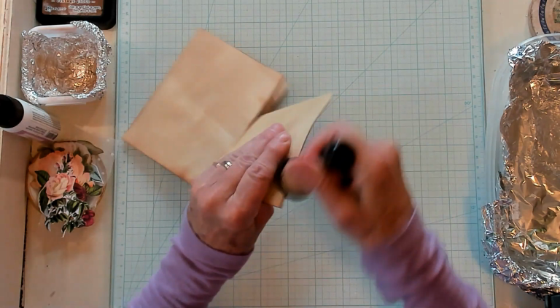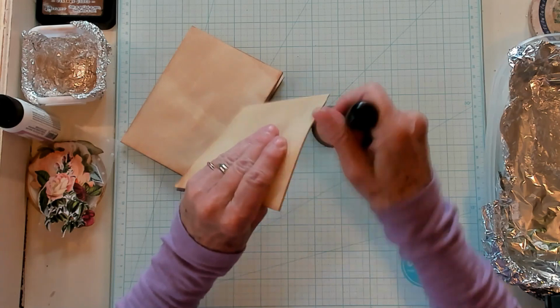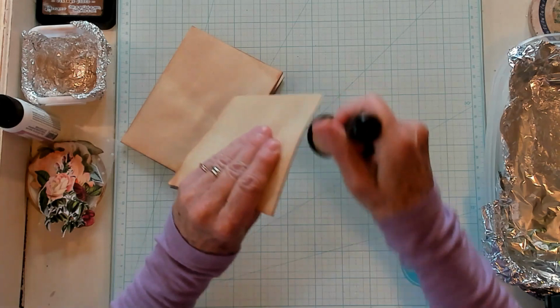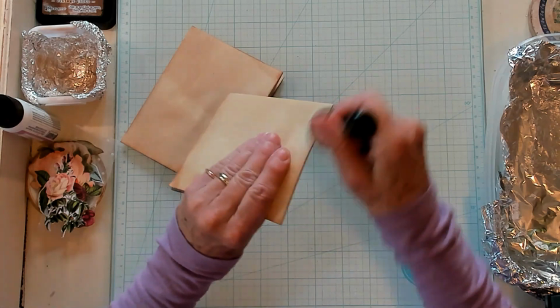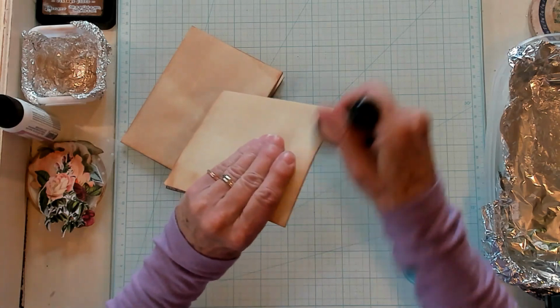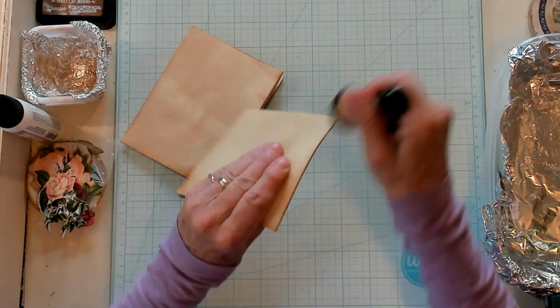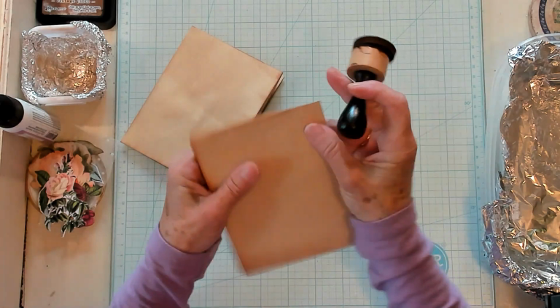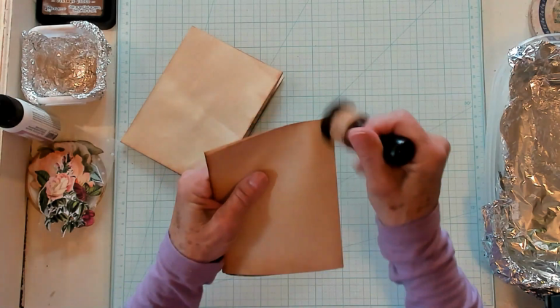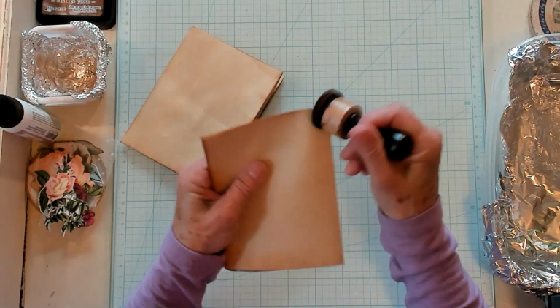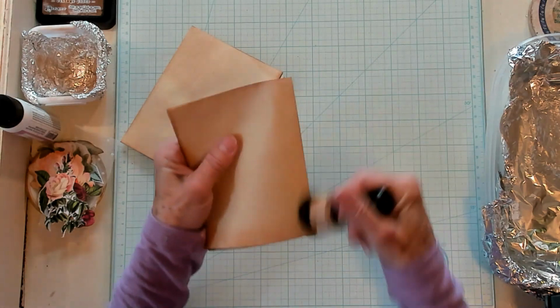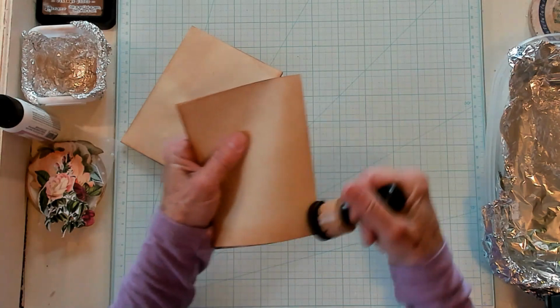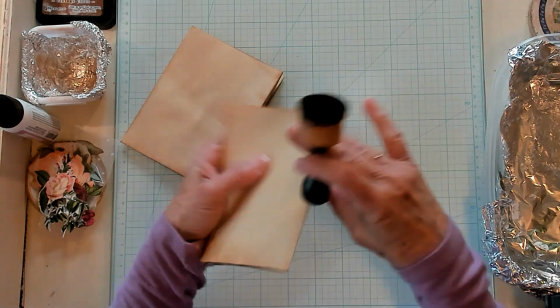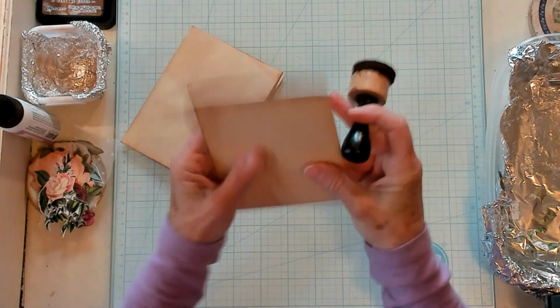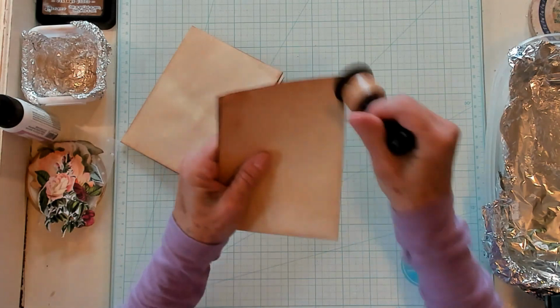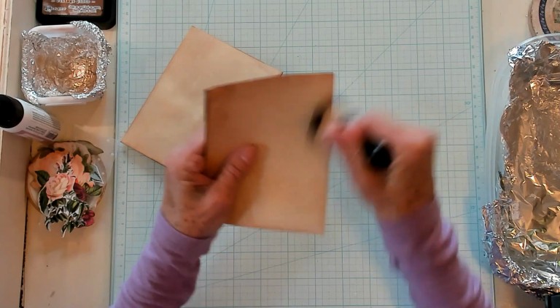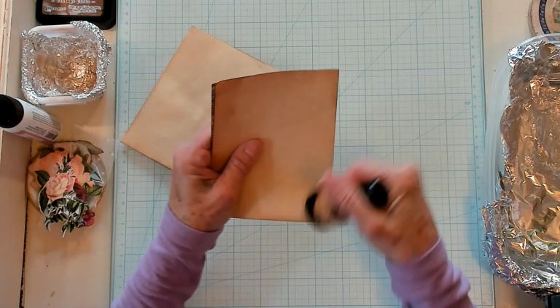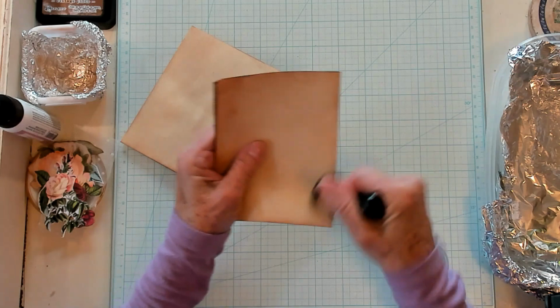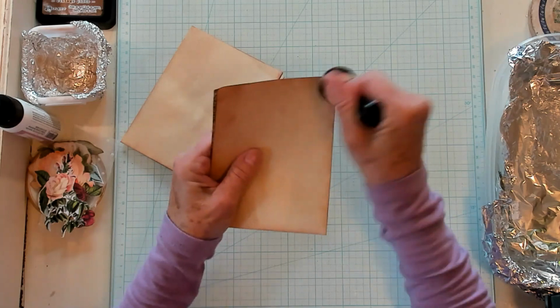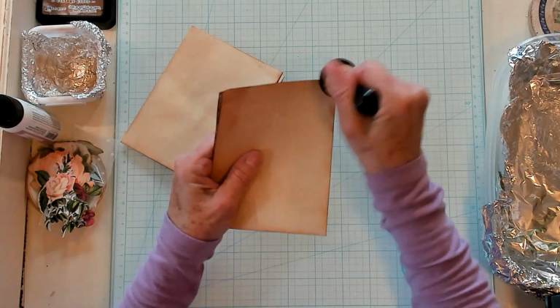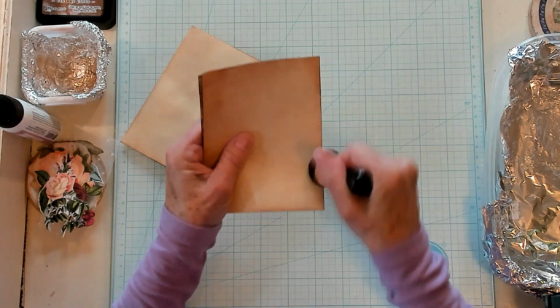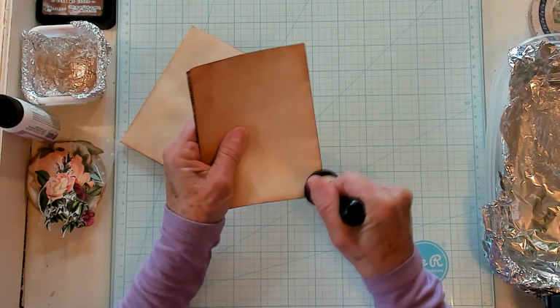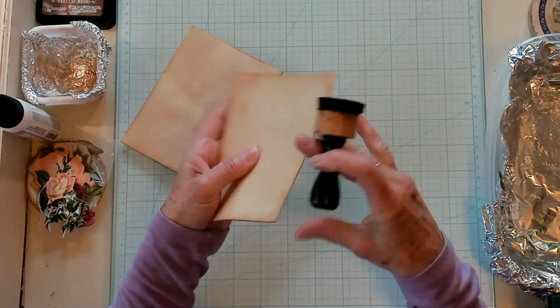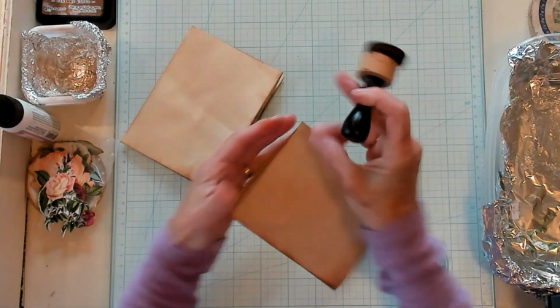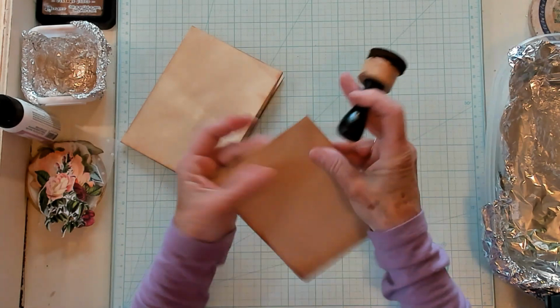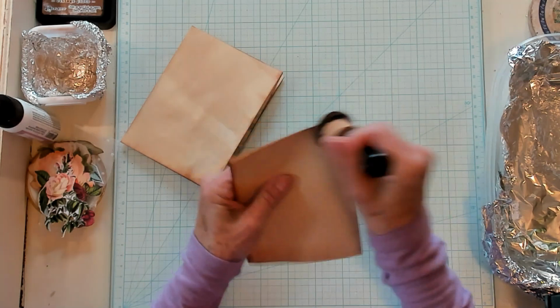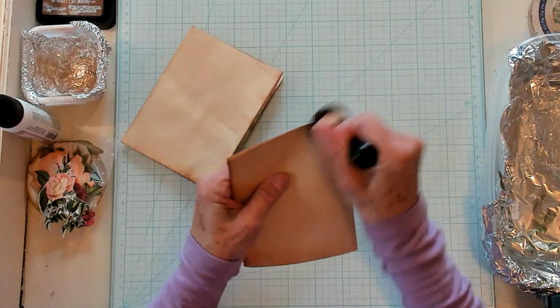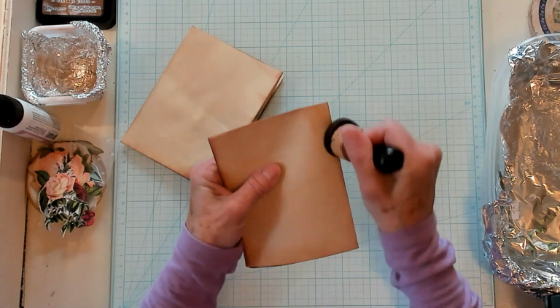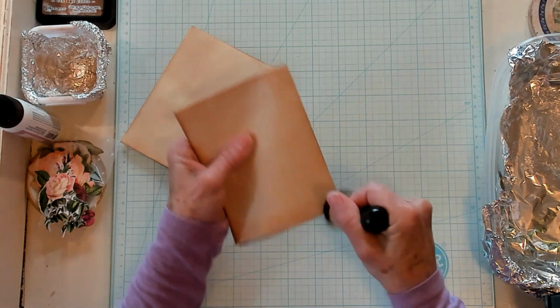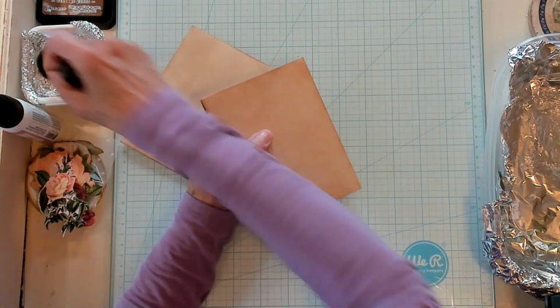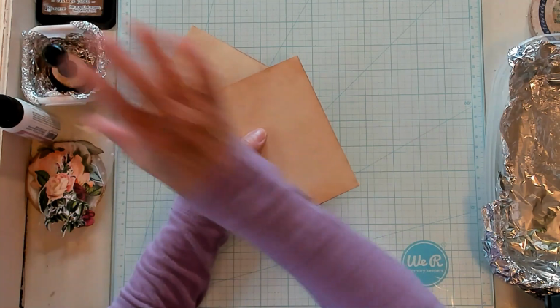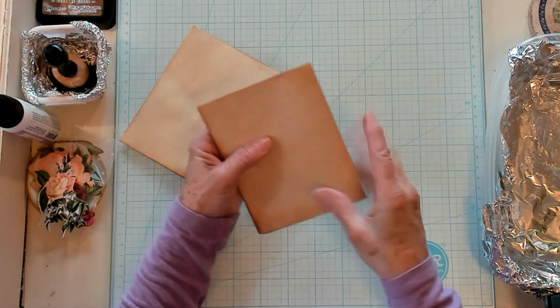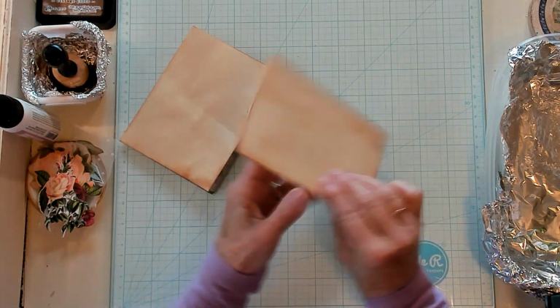Now I am going to run my sponge with my vintage photo ink over the creases. Just a little bit of ink on the folds — it just gives it that vintage look.